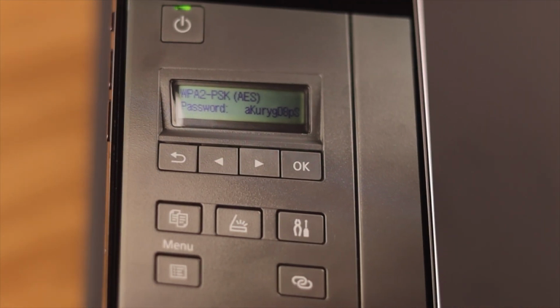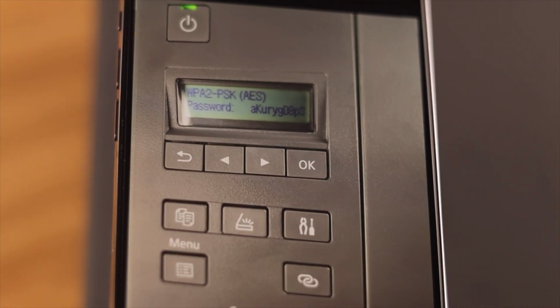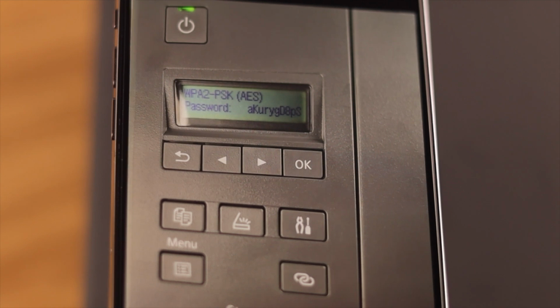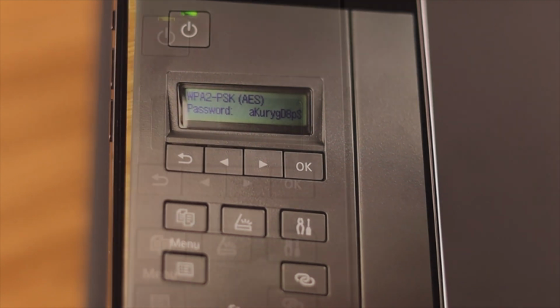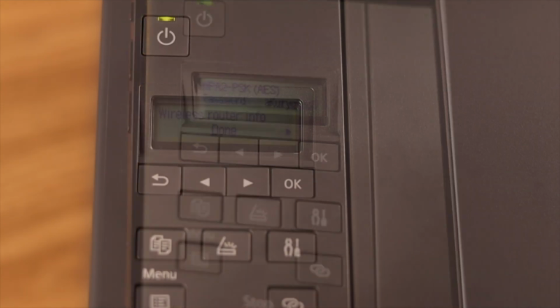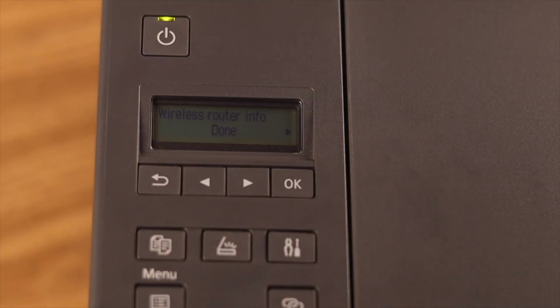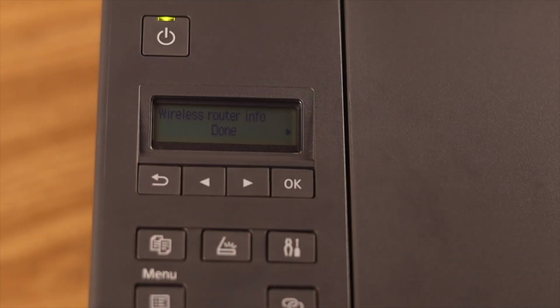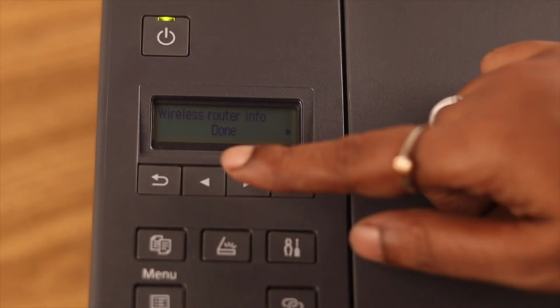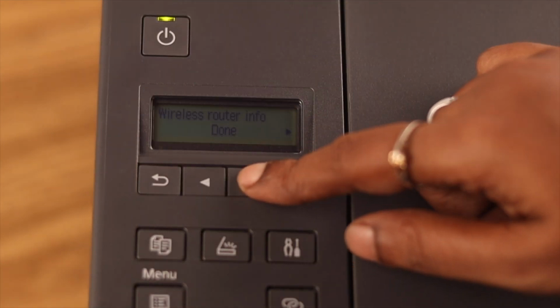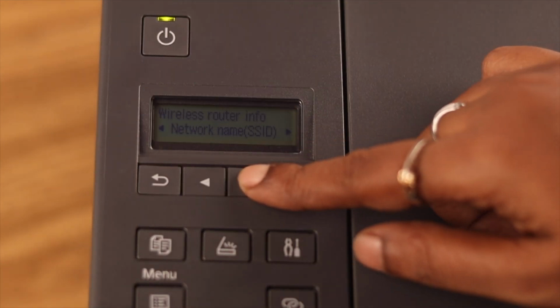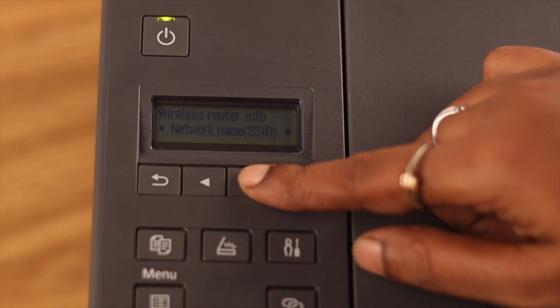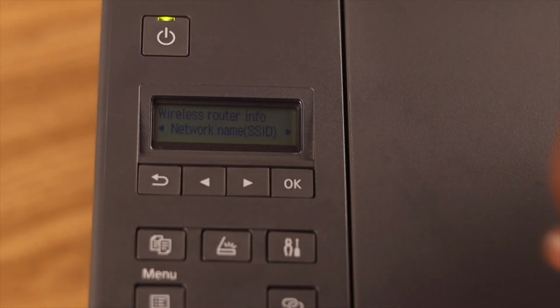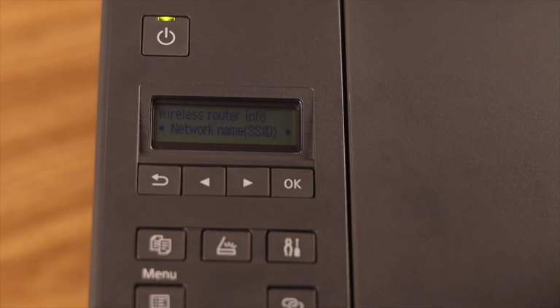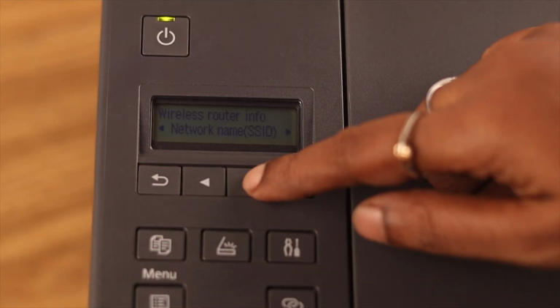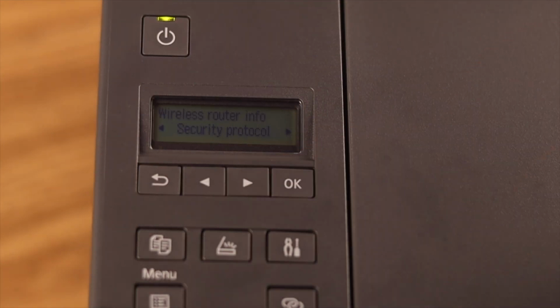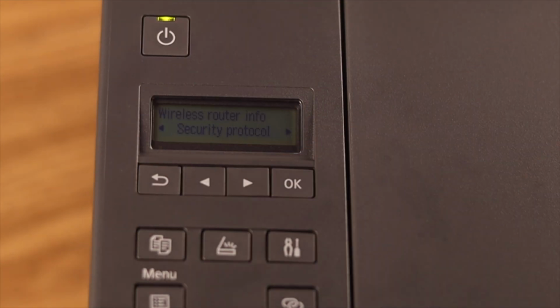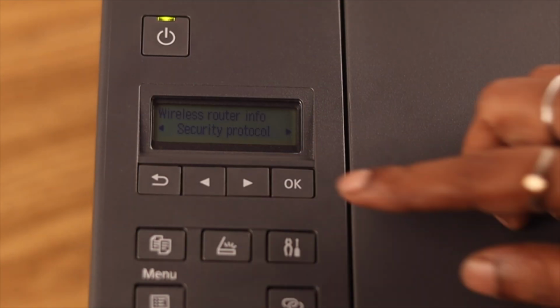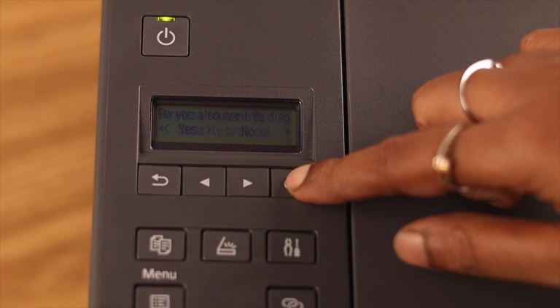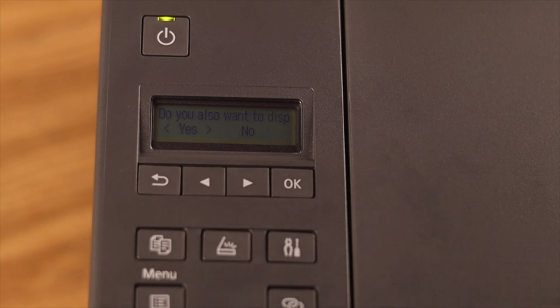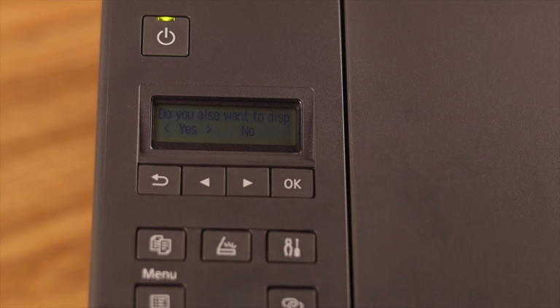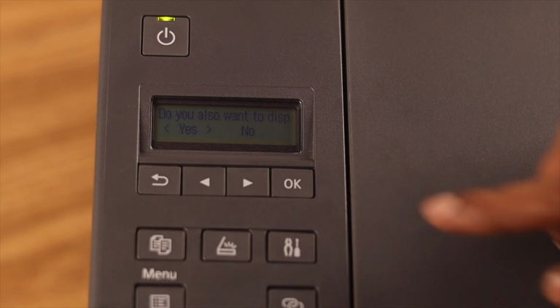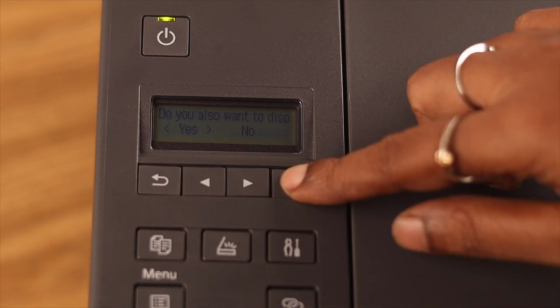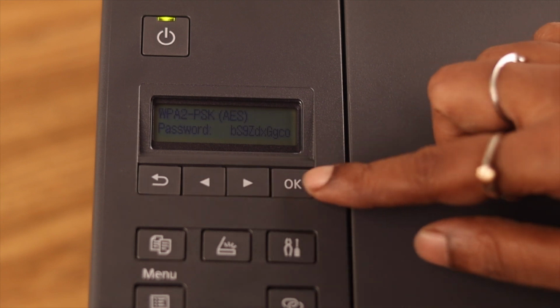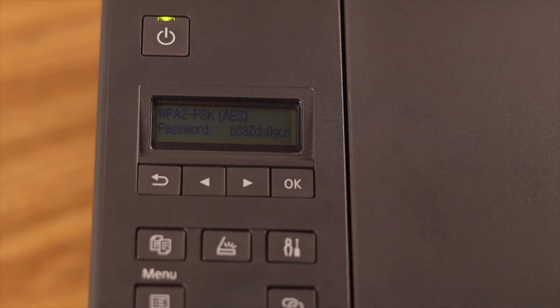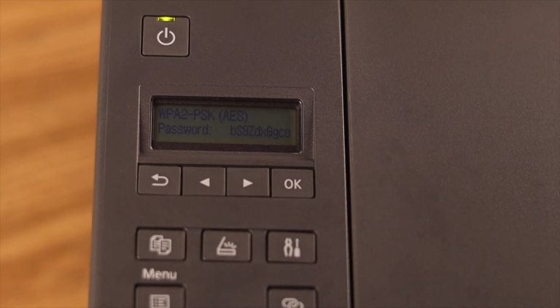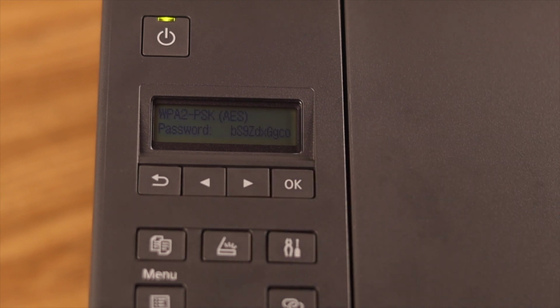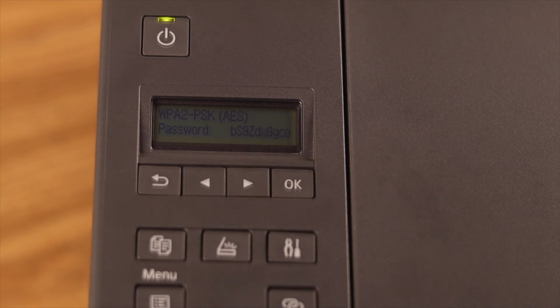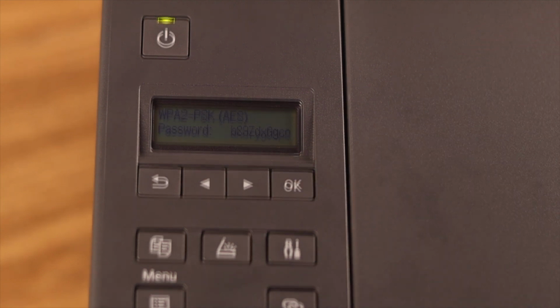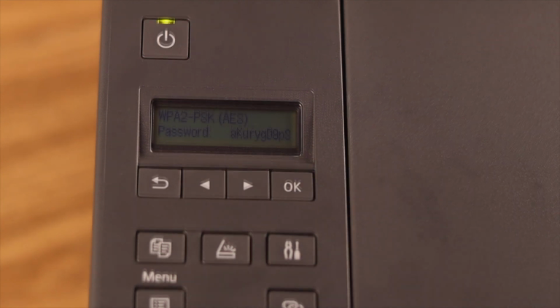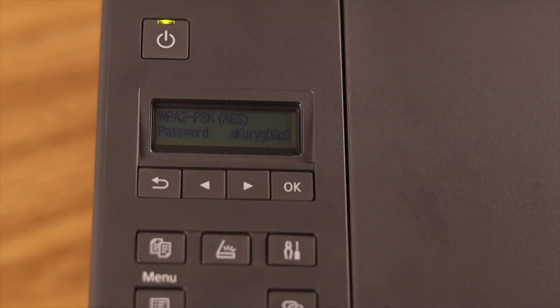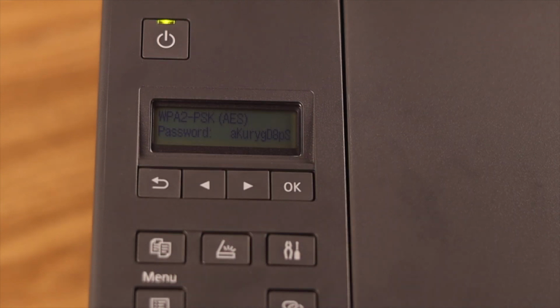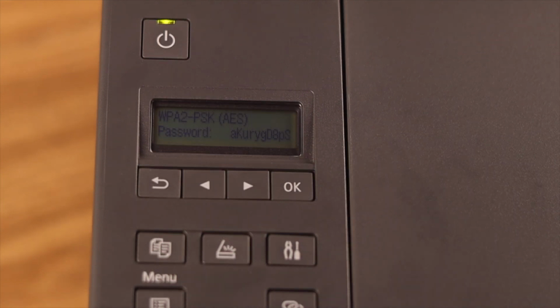Just remember, your password will change every time you restart your printer, and you'll have to come back here and follow the same procedure to get a new password. So that's how you find the password on your Canon PIXMA printer.